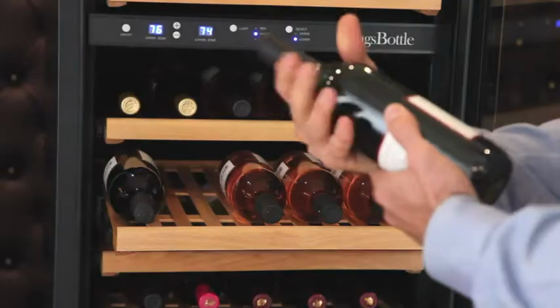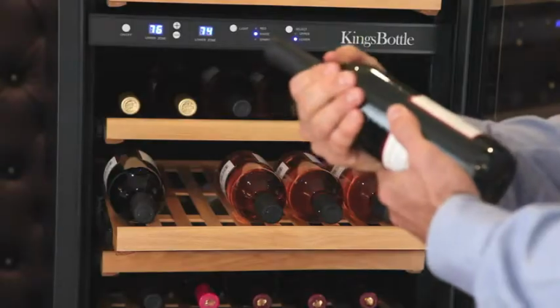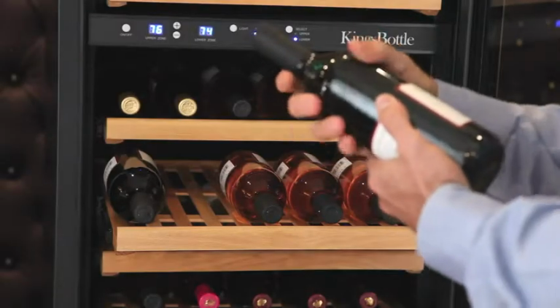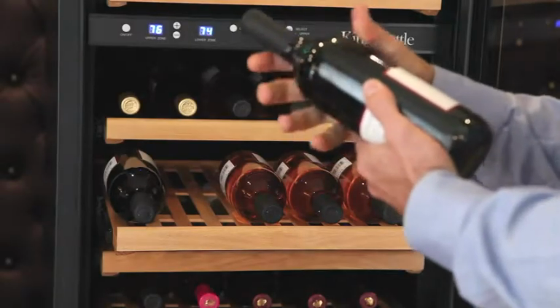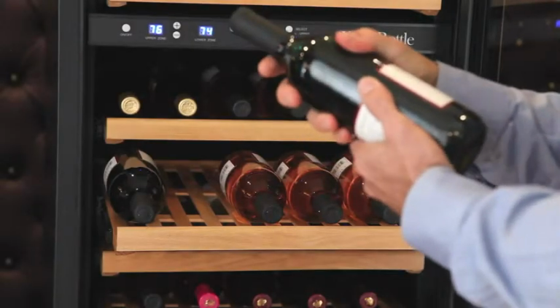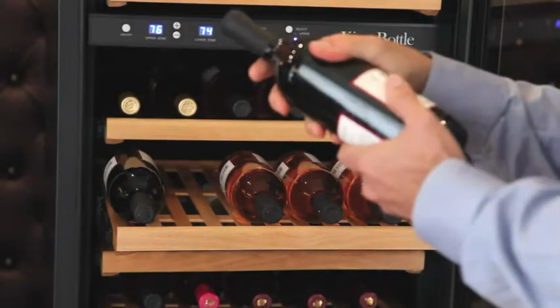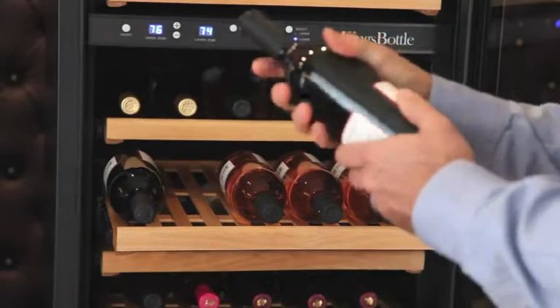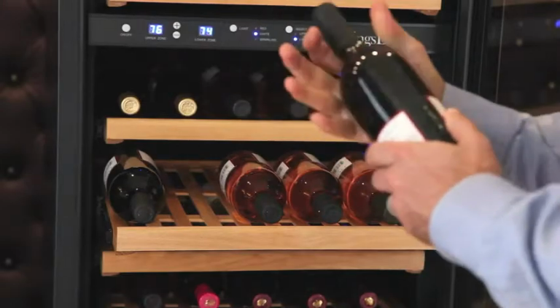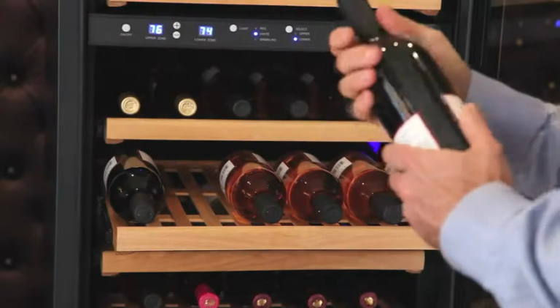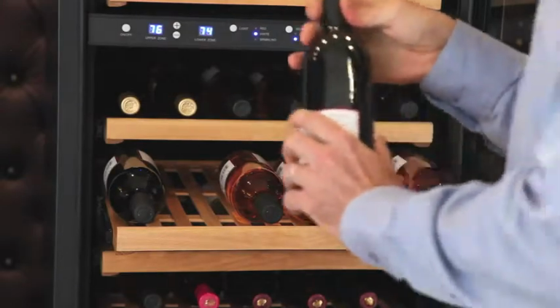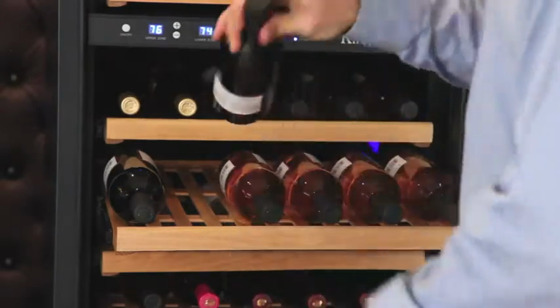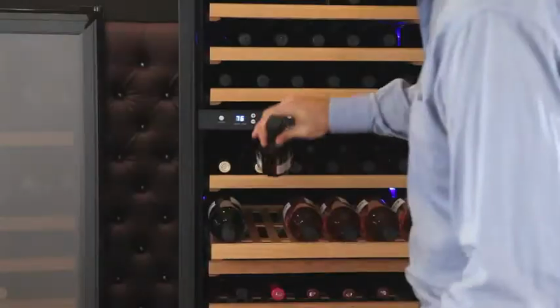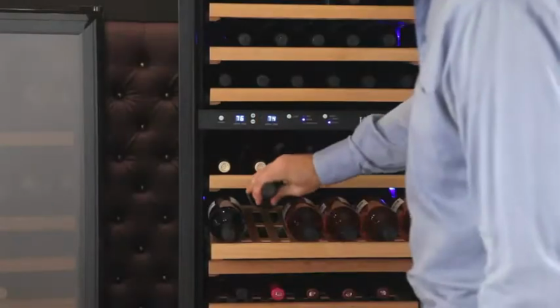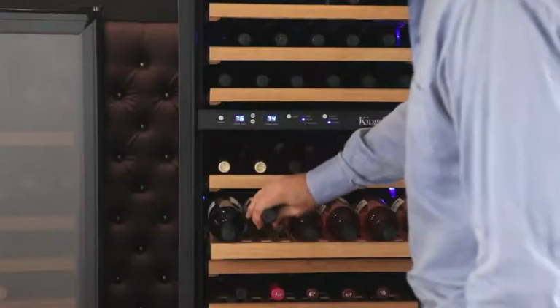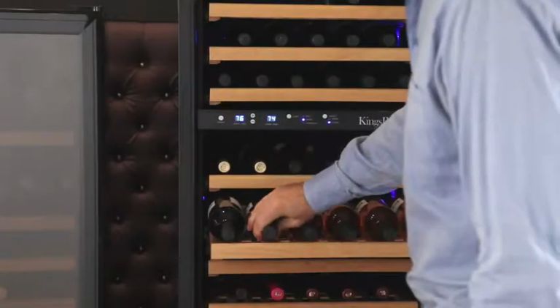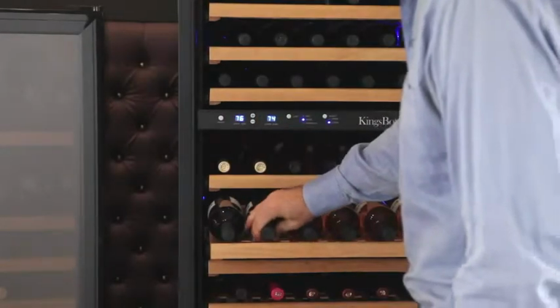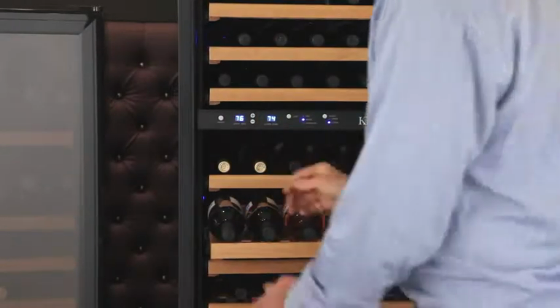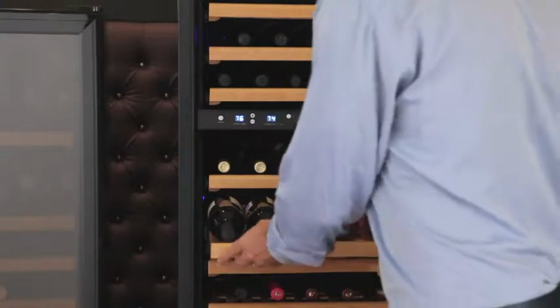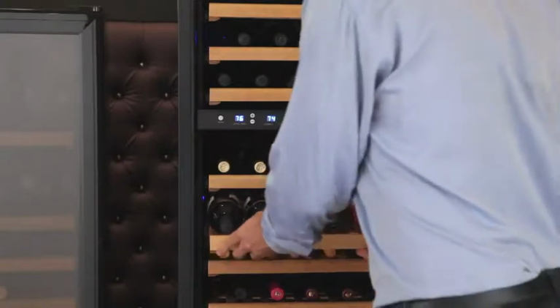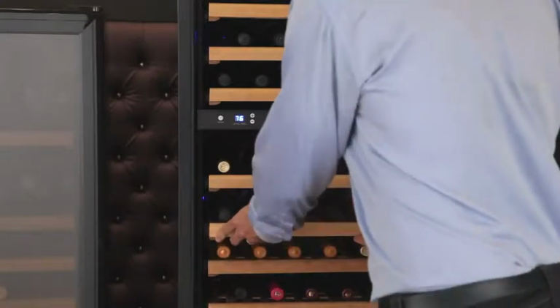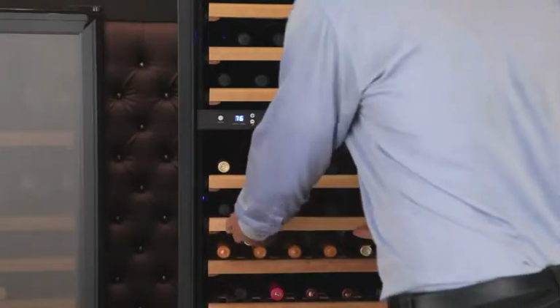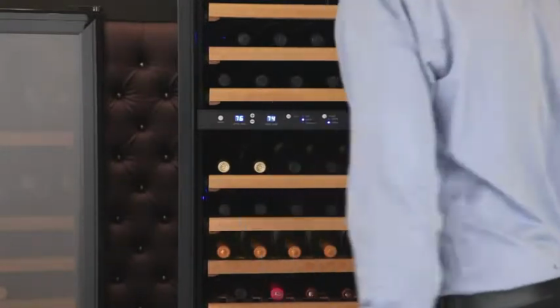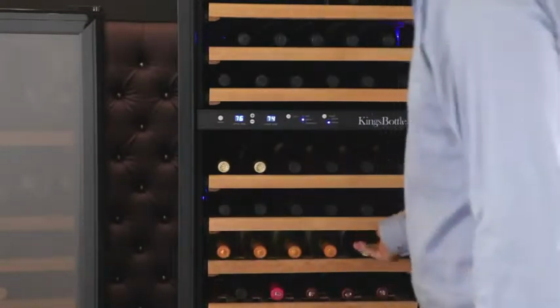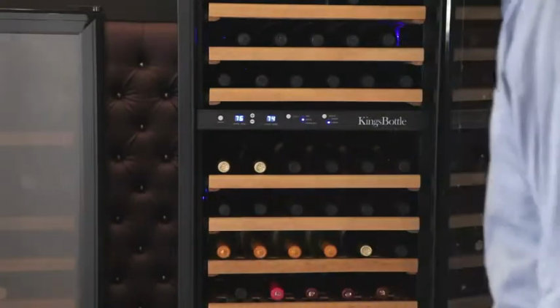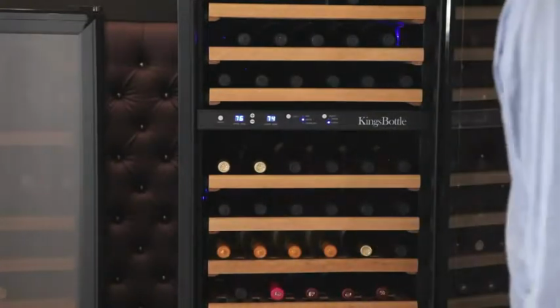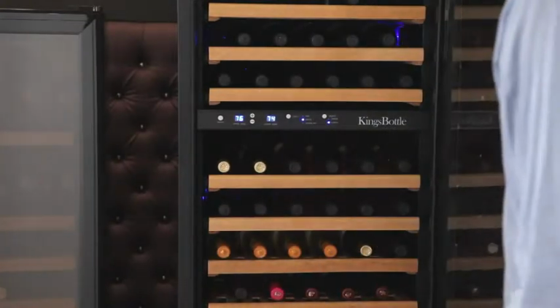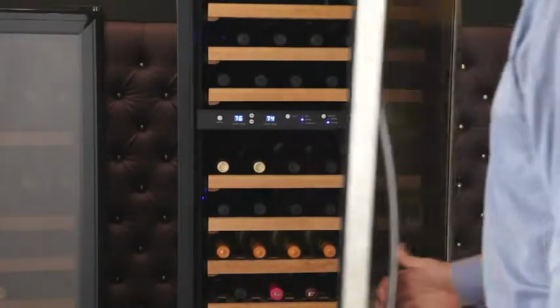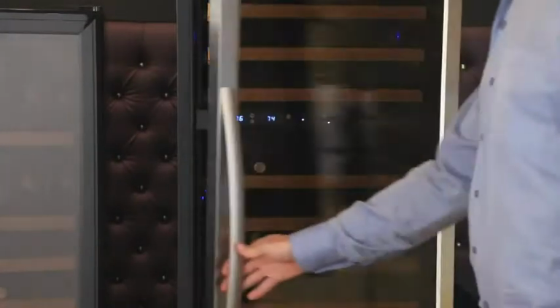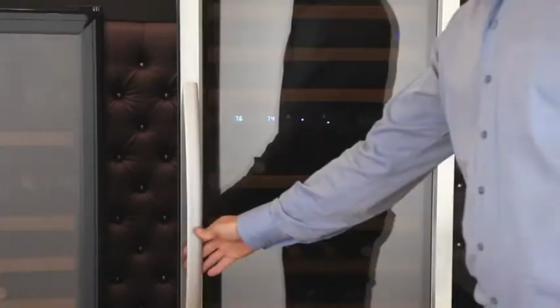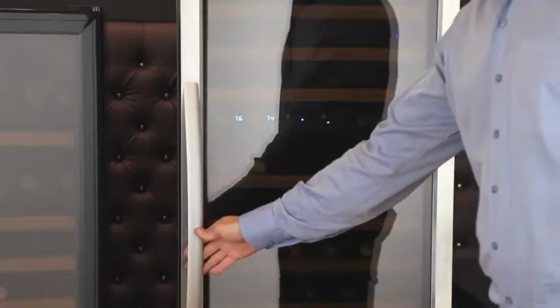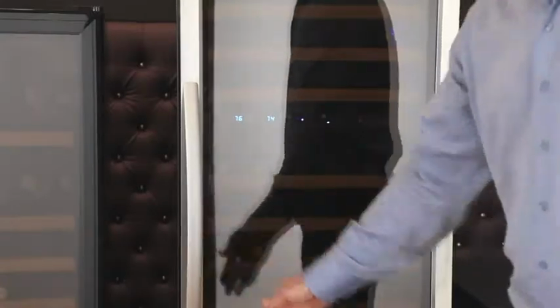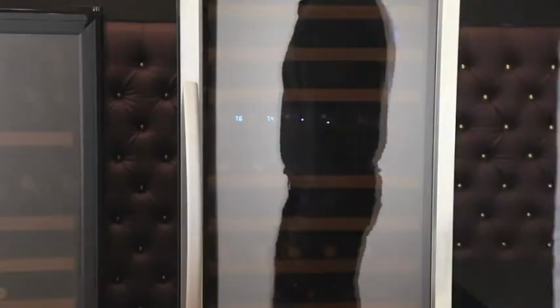The wood shelves in all of King's Bottle's coolers are placed lovingly on top of solid steel ball bearings that produce a silky smooth entrance and exit for your bottles, with the solid construction and reassurance that your cabinets will remain in the cooler.